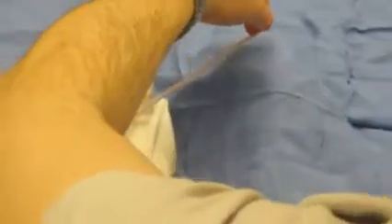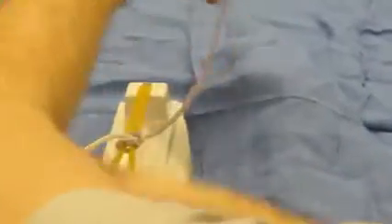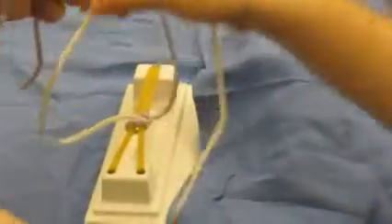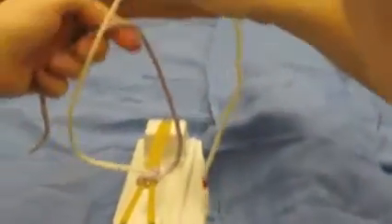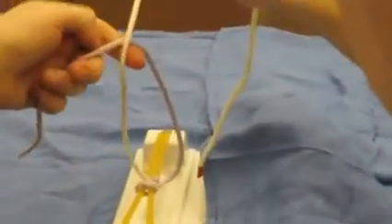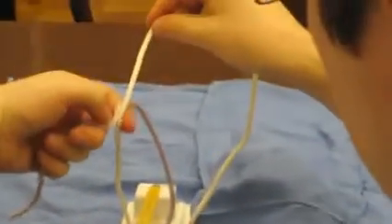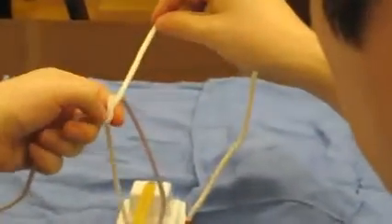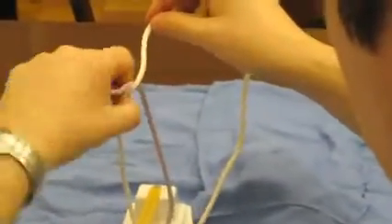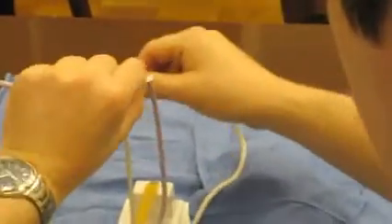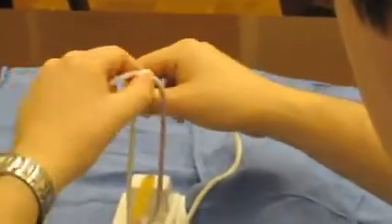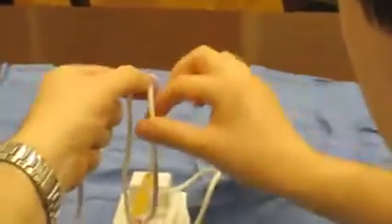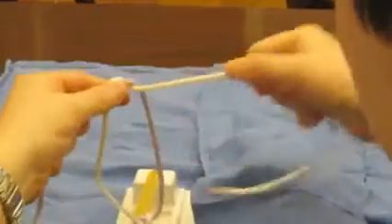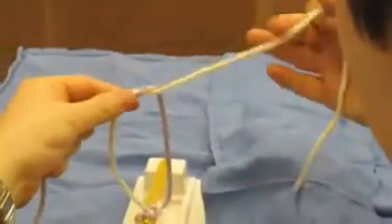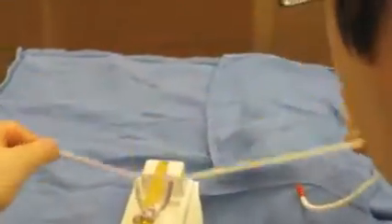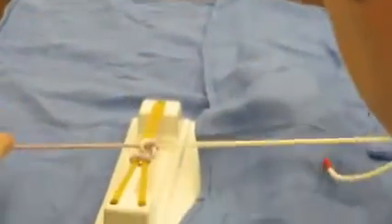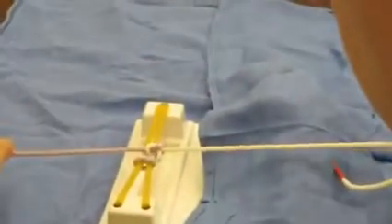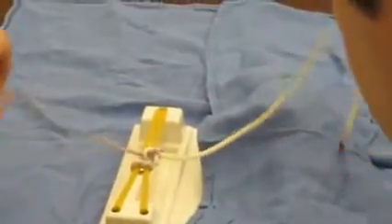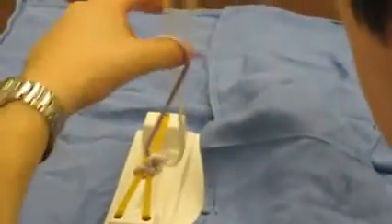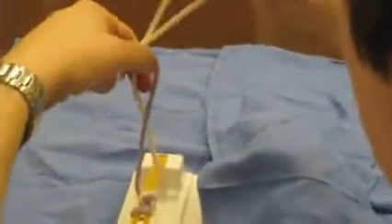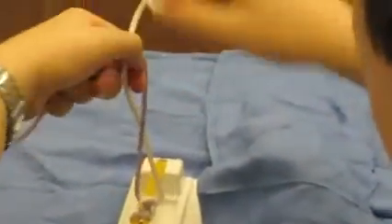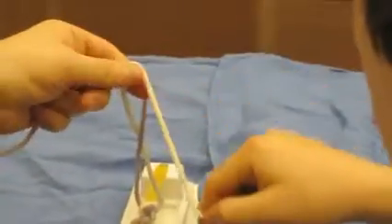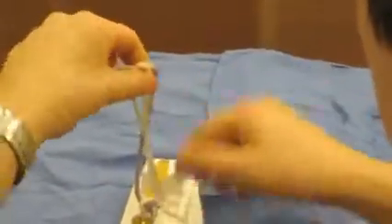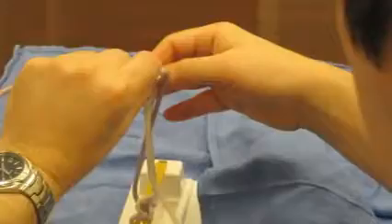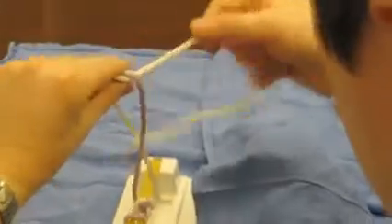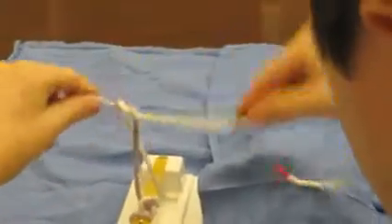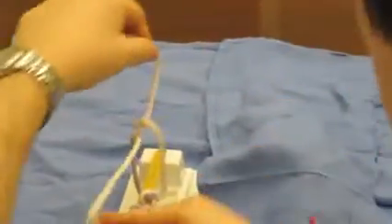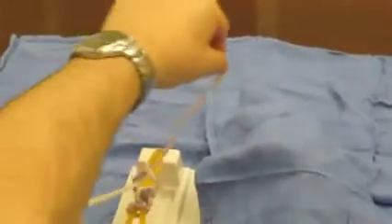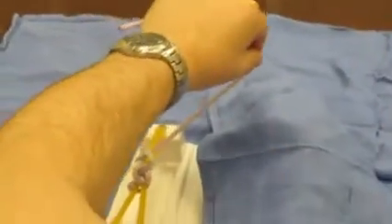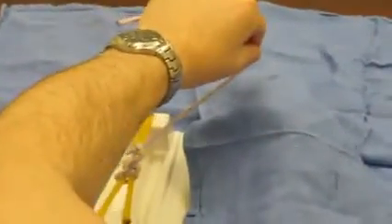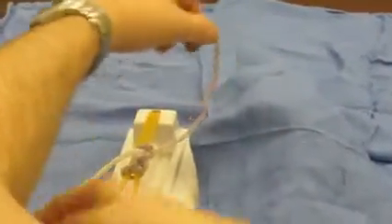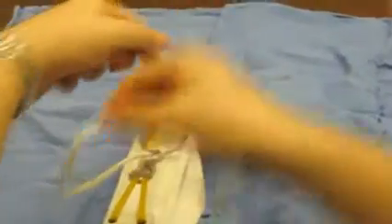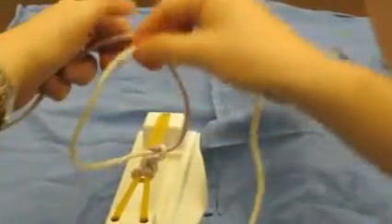On the first throw, the loop gets made on the finger. The thumb goes in to get the tail, and the tail gets pulled down. The second one gets made with the thumb. The finger comes in, and the tail gets brought to the opposite side. And so in slow motion,